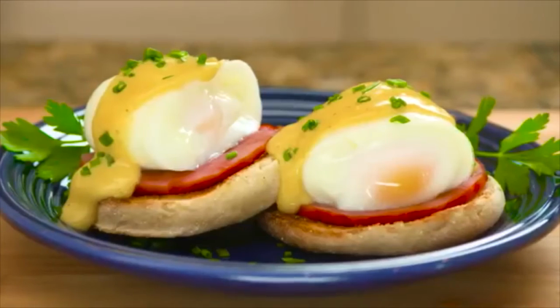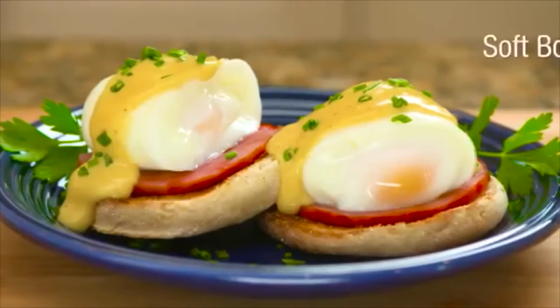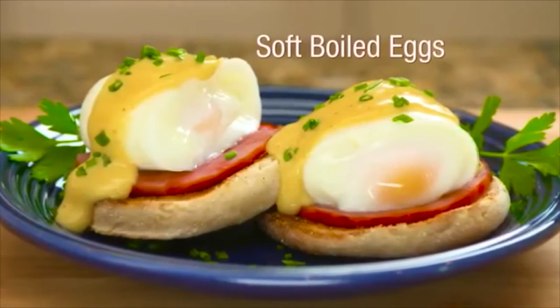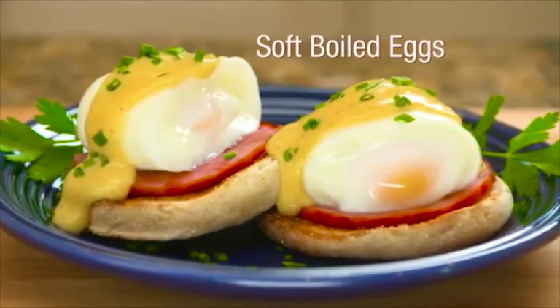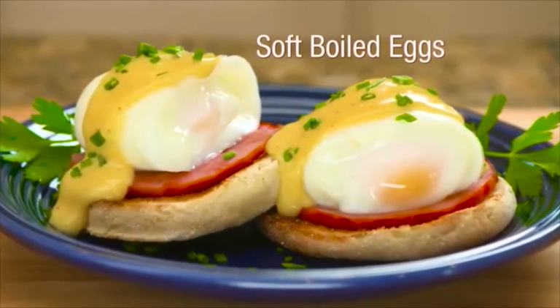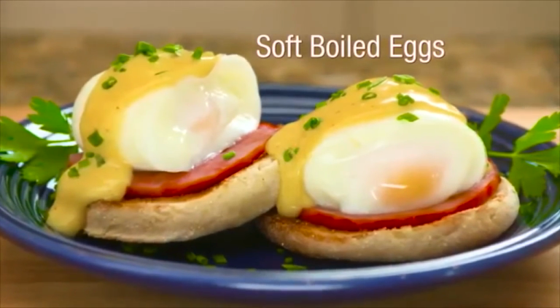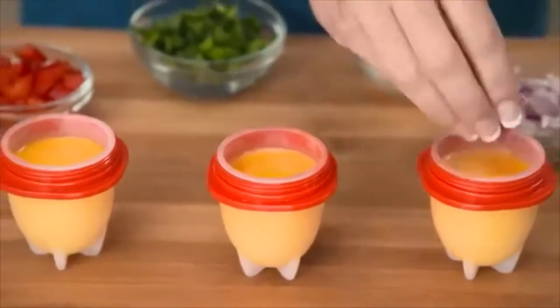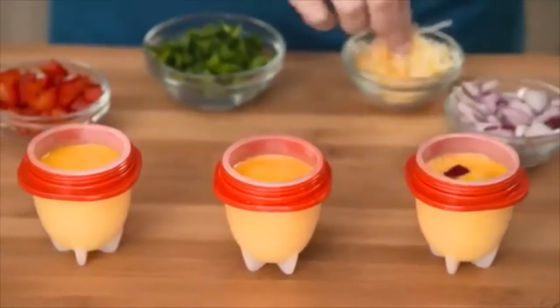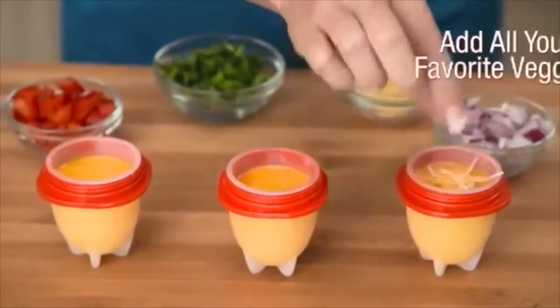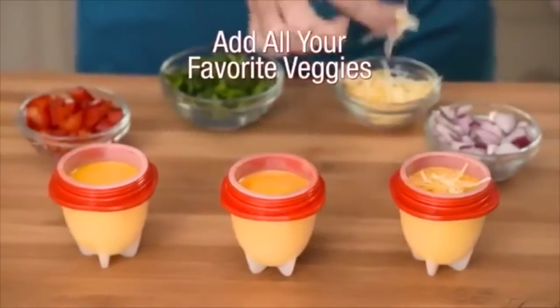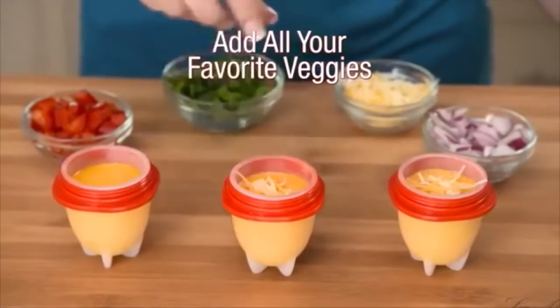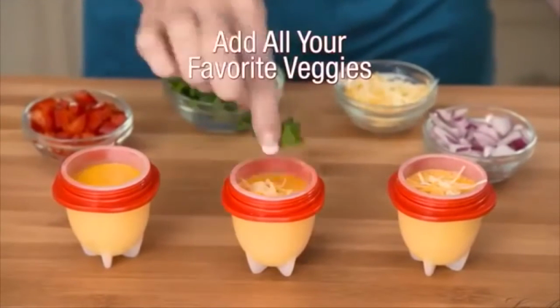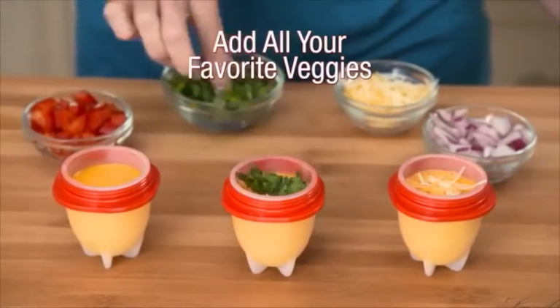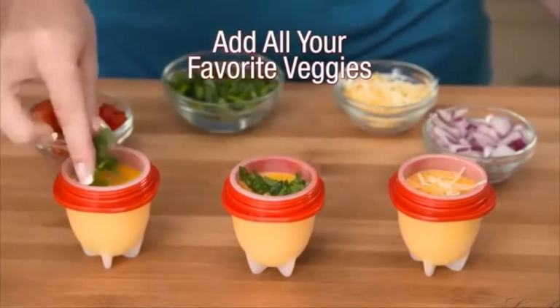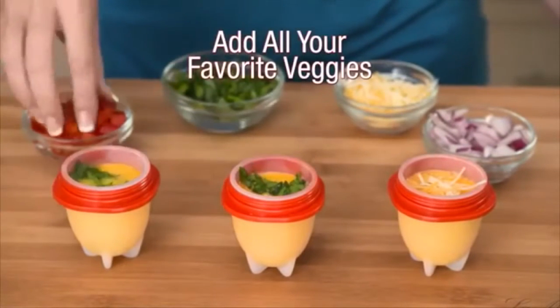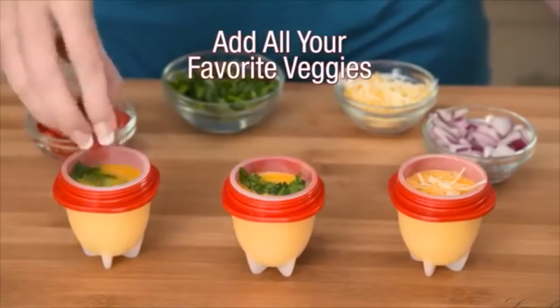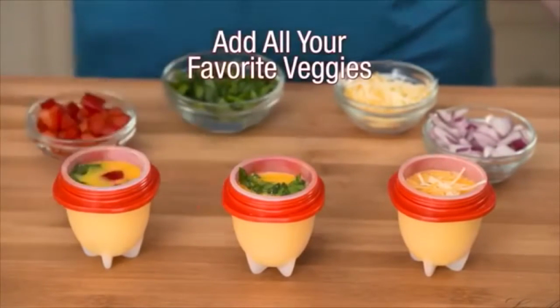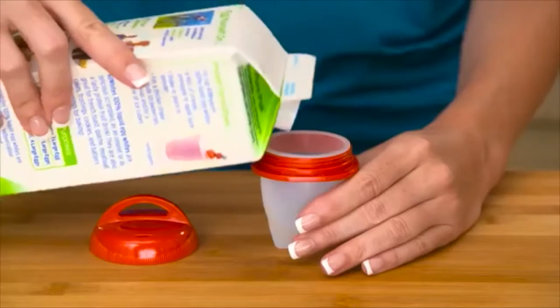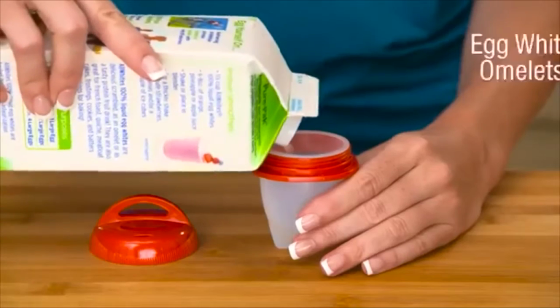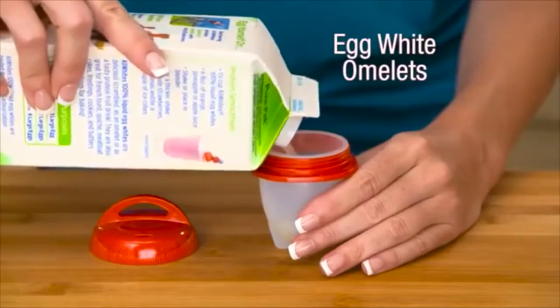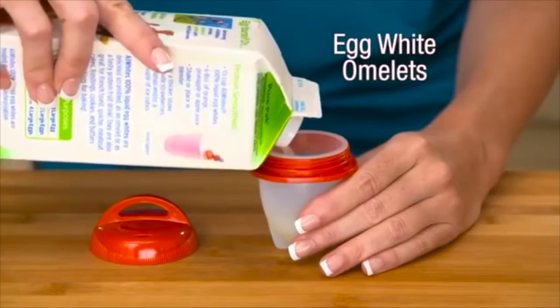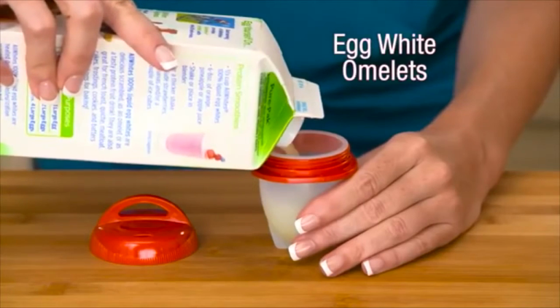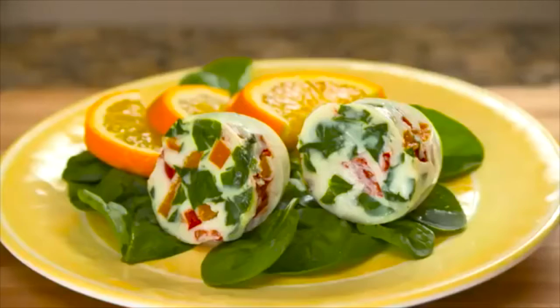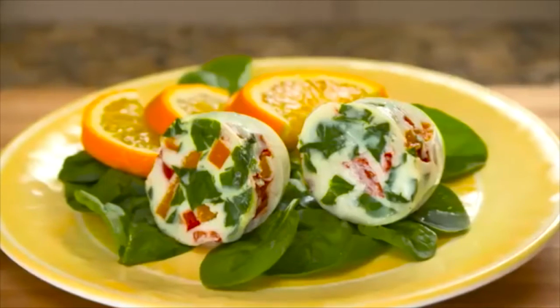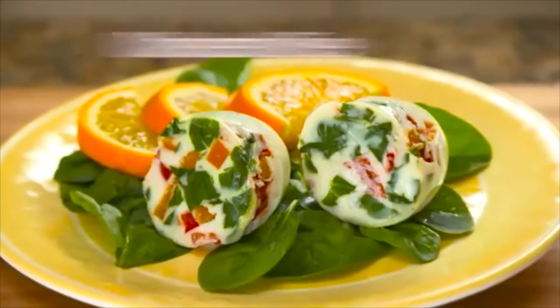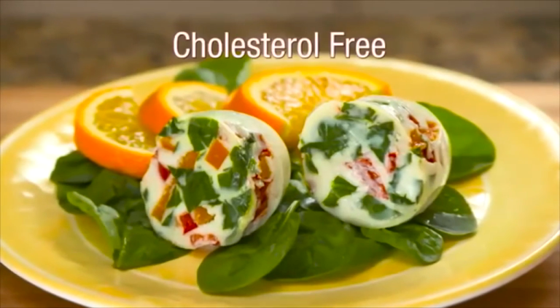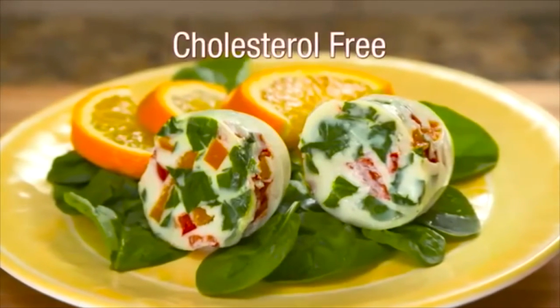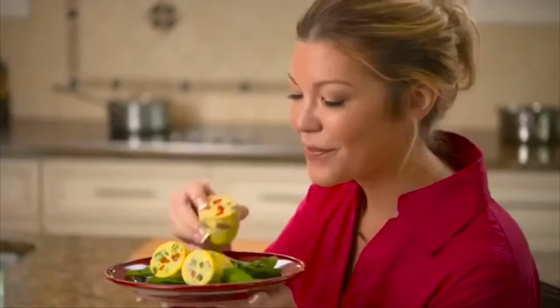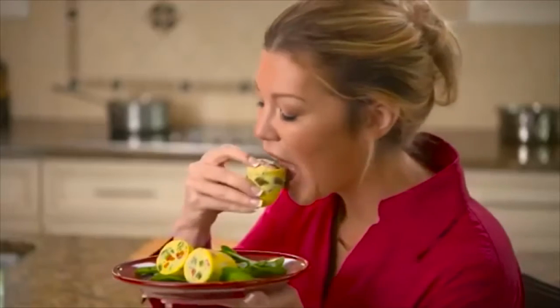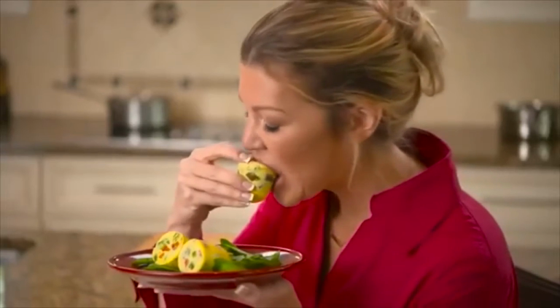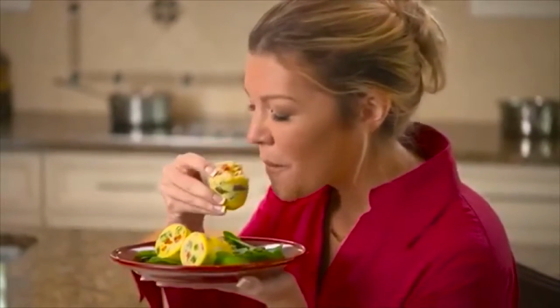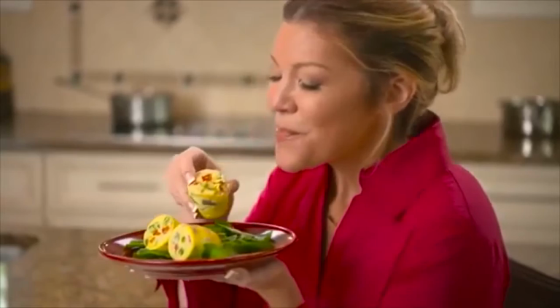Egglets is great for soft-boiled eggs too. Add cheese, onions, mushrooms, peppers, all your favorite vegetables for delicious omelets. Make an egg white omelet or use egg substitutes for healthy cholesterol-free food. Have an omelet a different way every day.